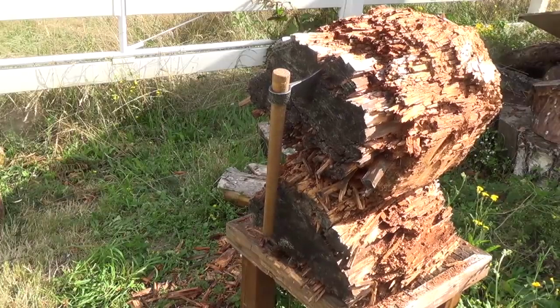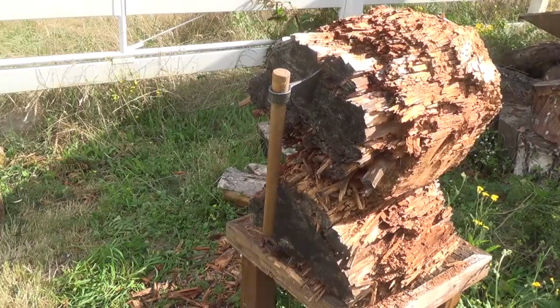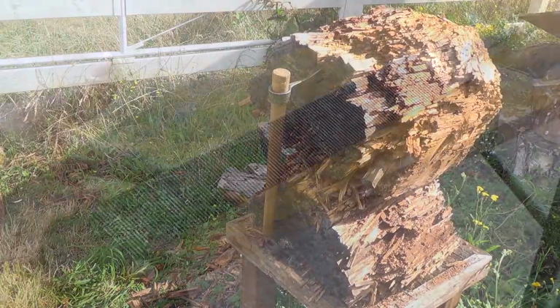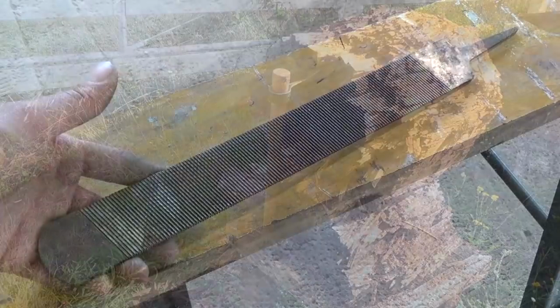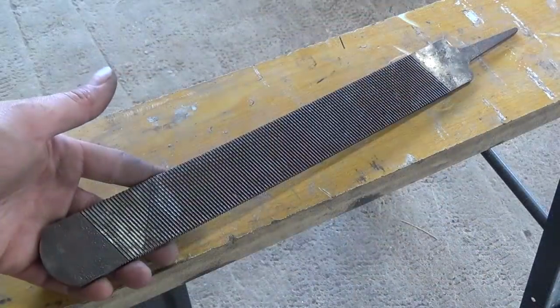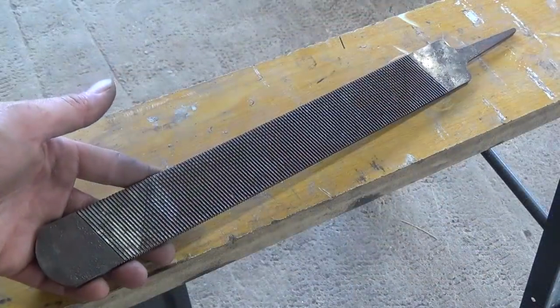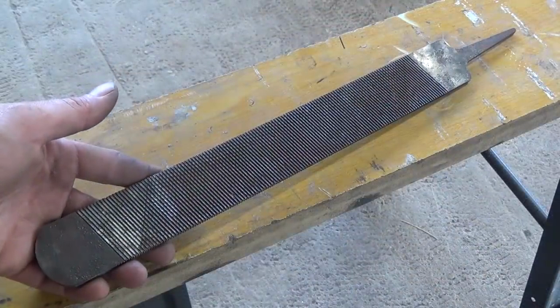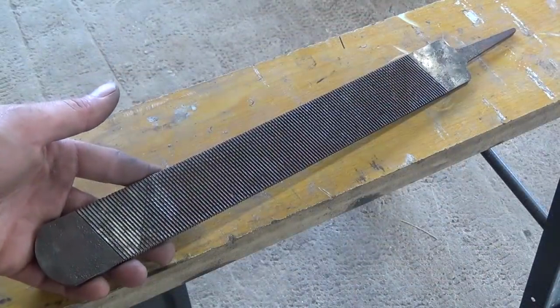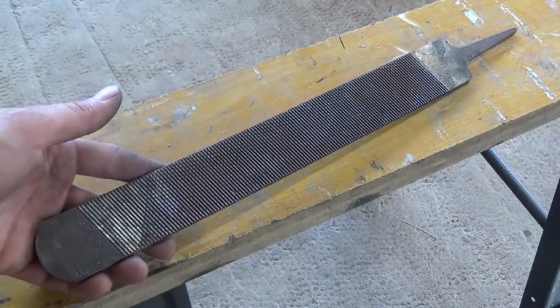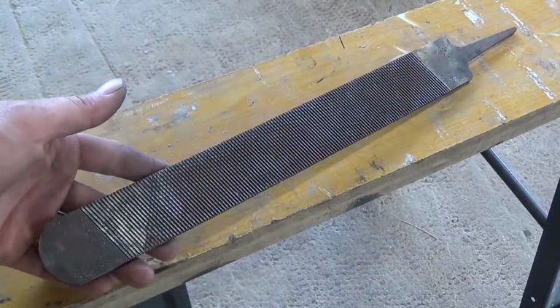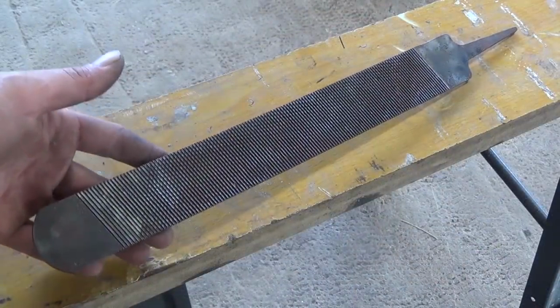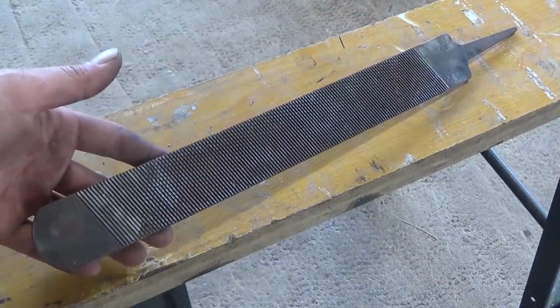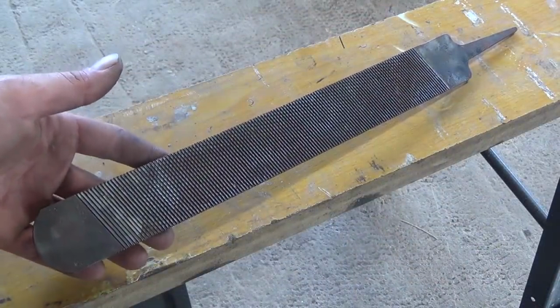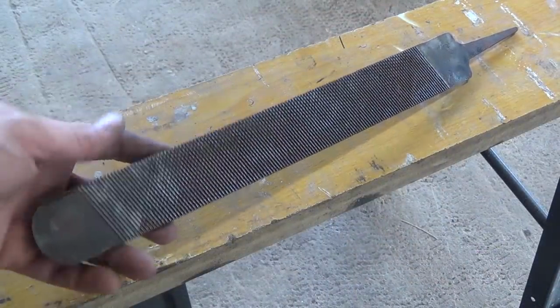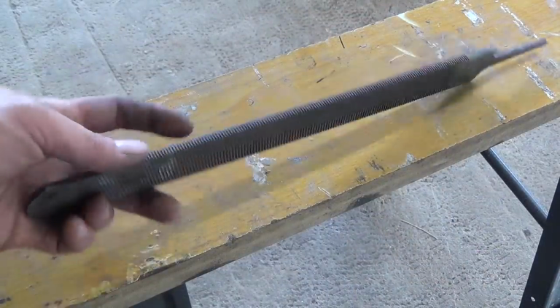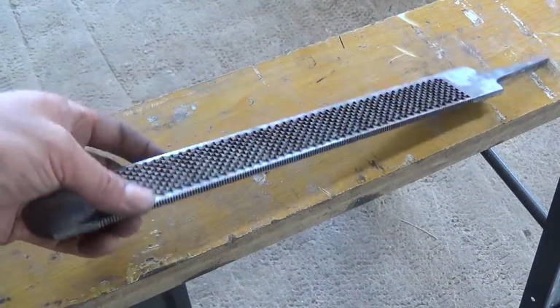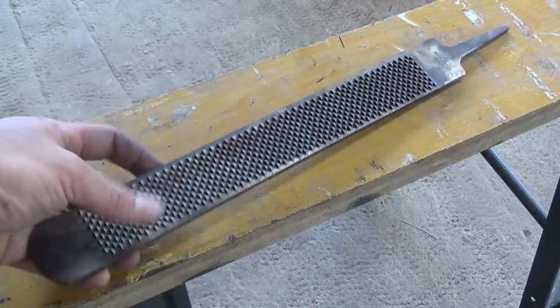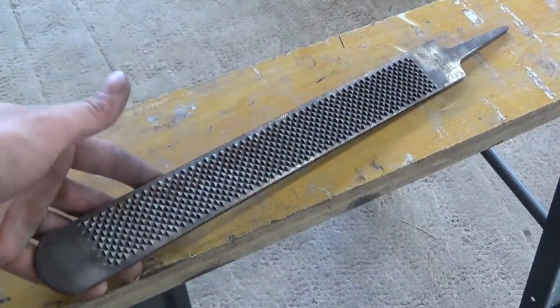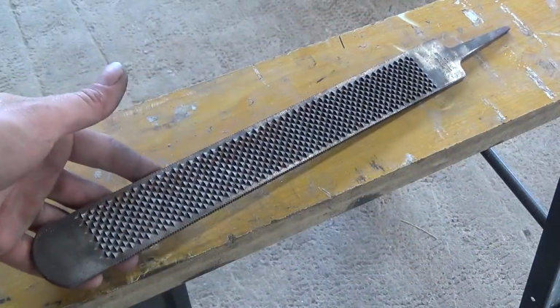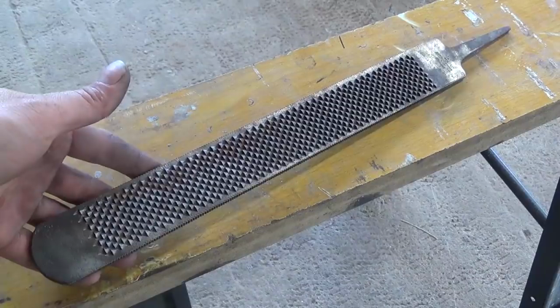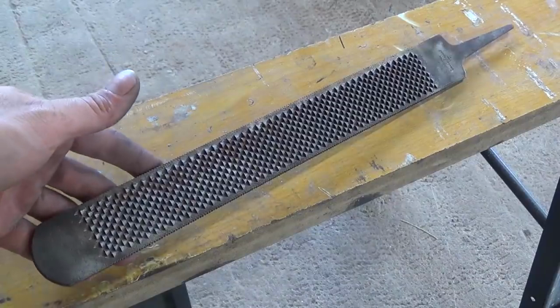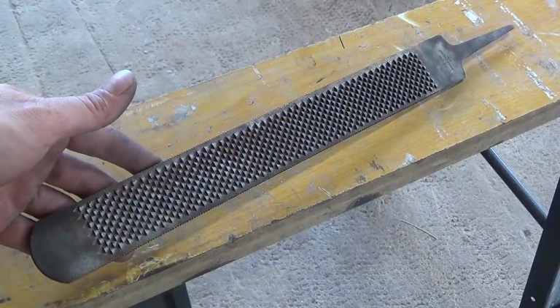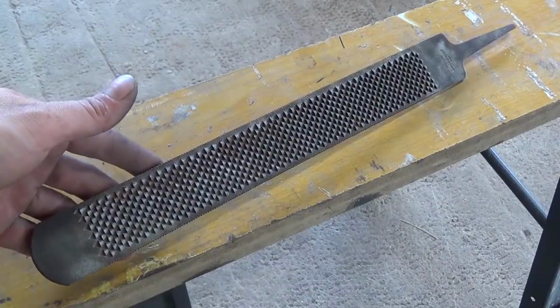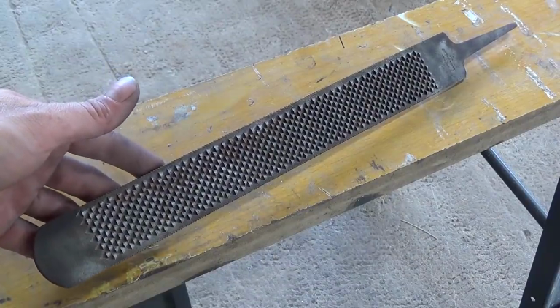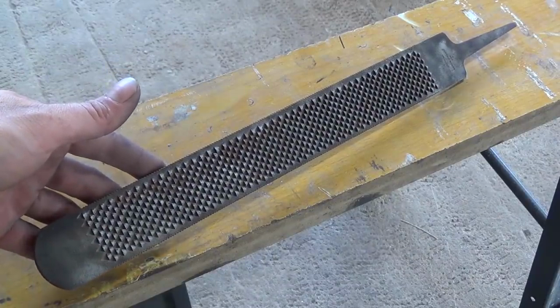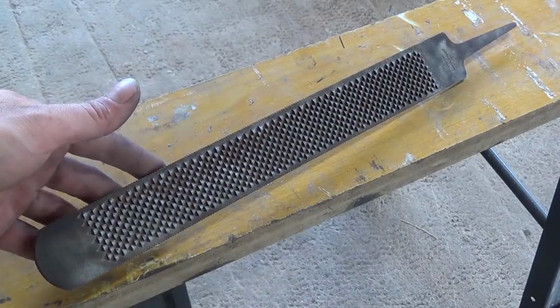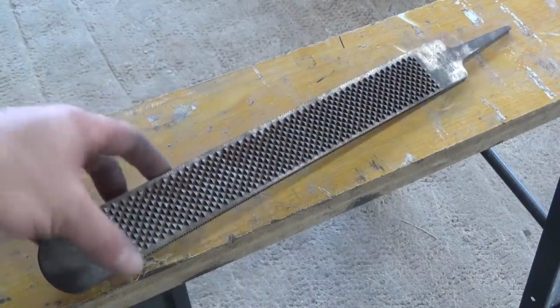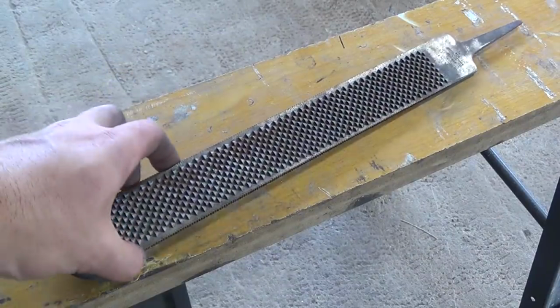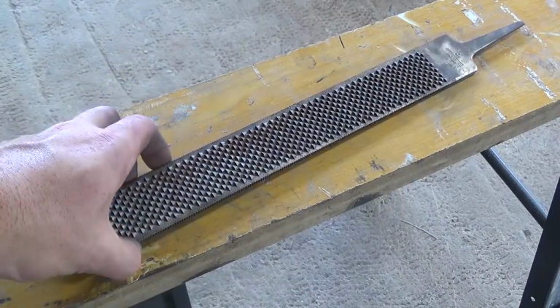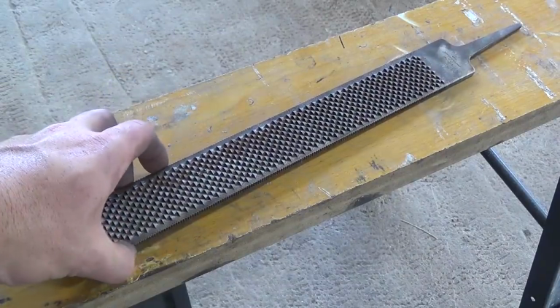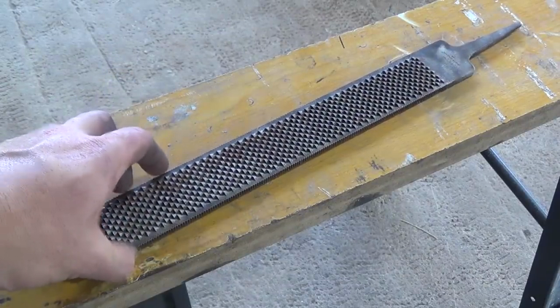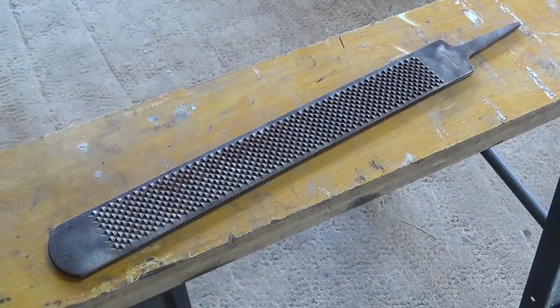Hey everyone, Nick here. Today I'm going to be making another forged welded rasp tomahawk, this time using the whole rasp instead of just half.